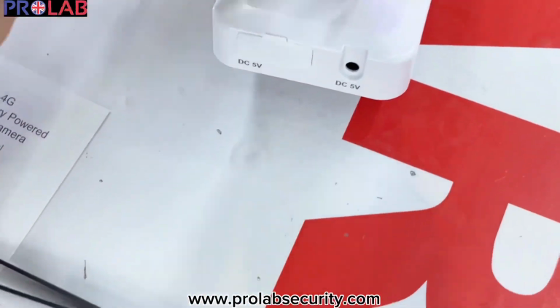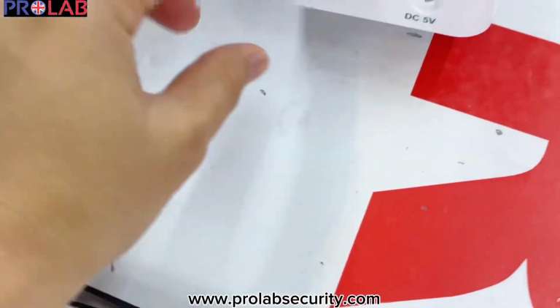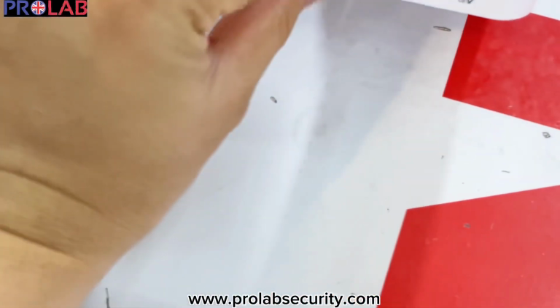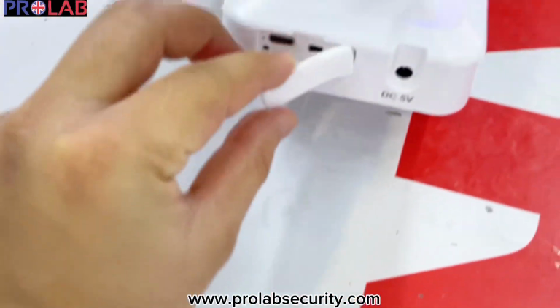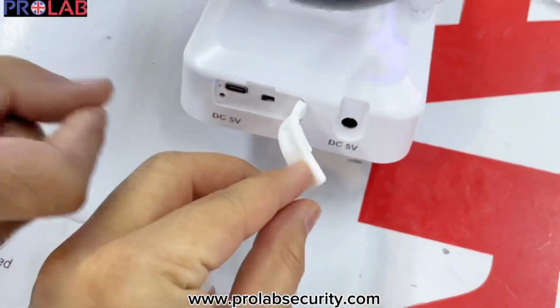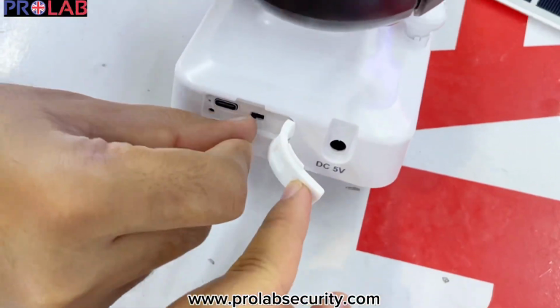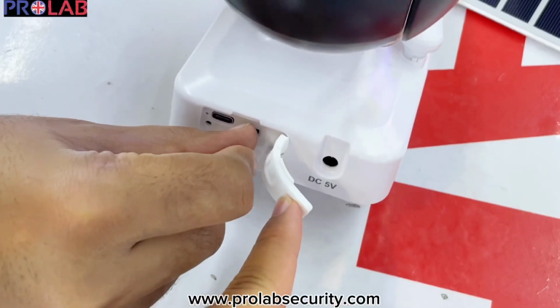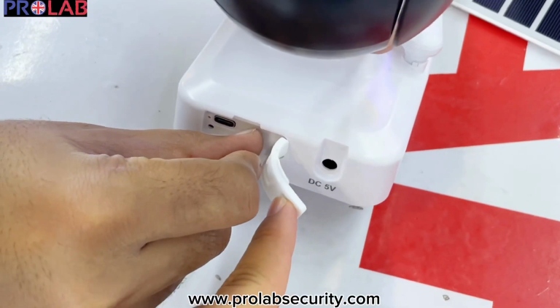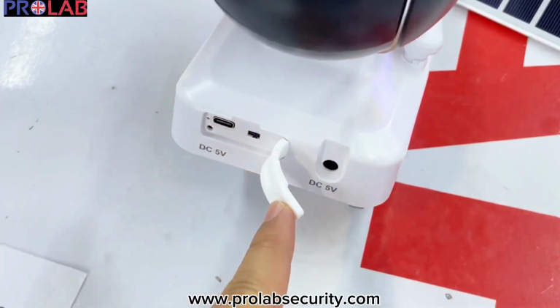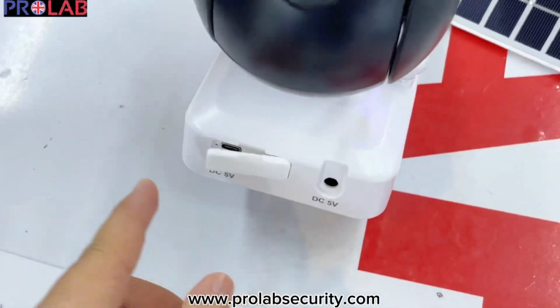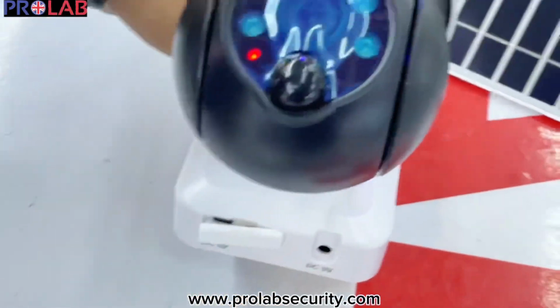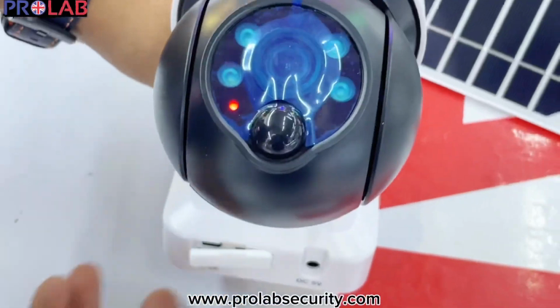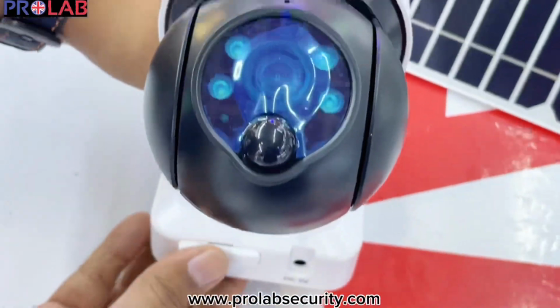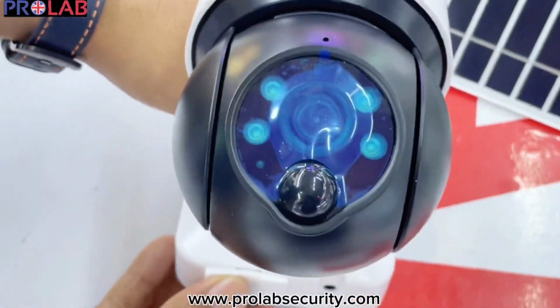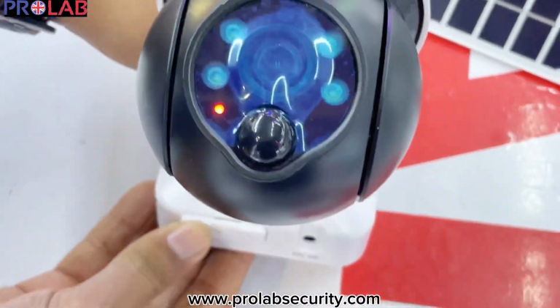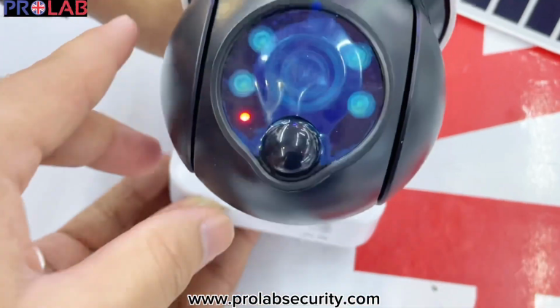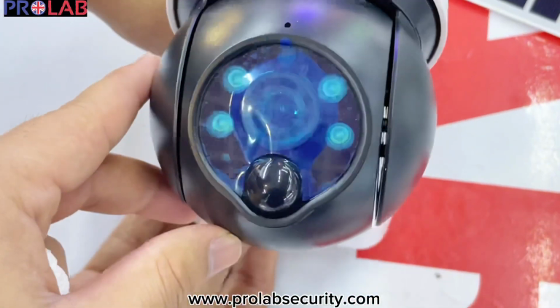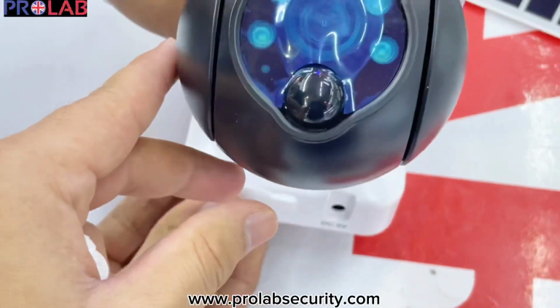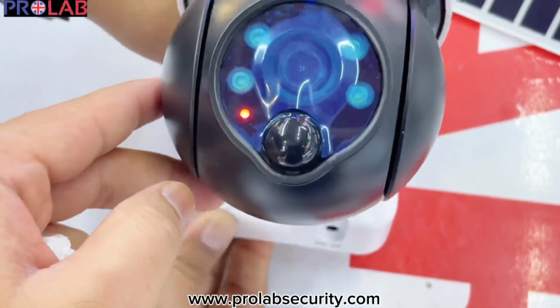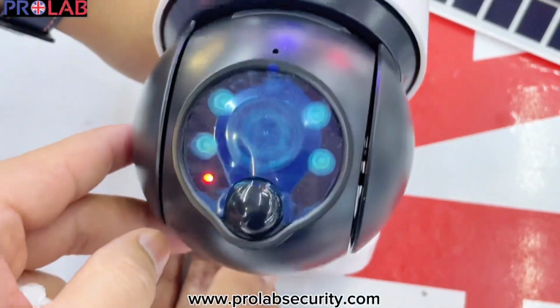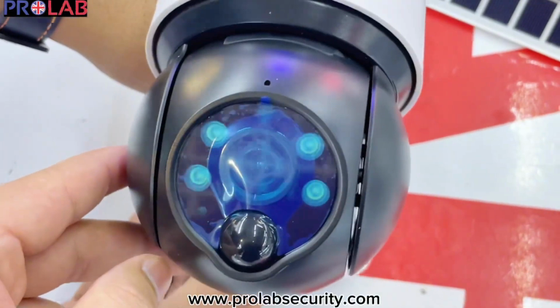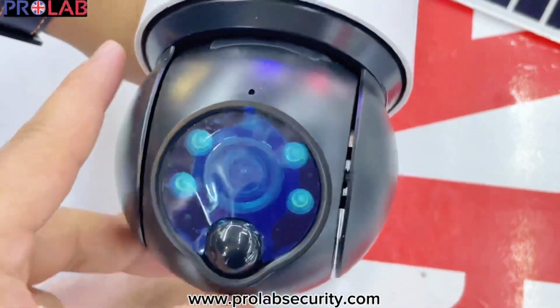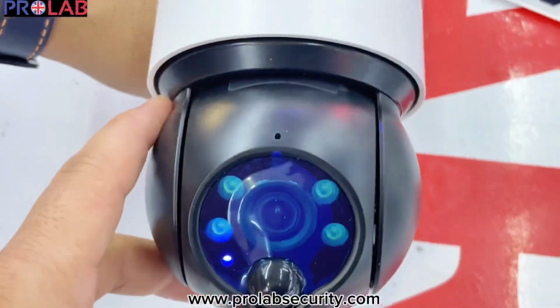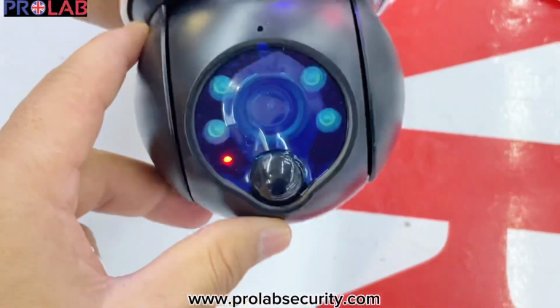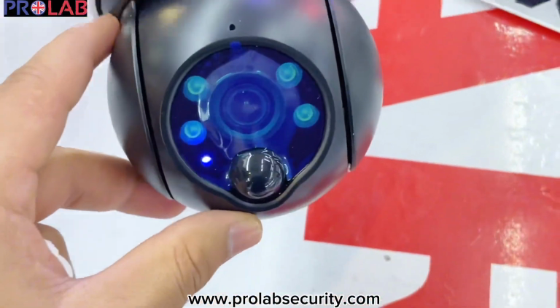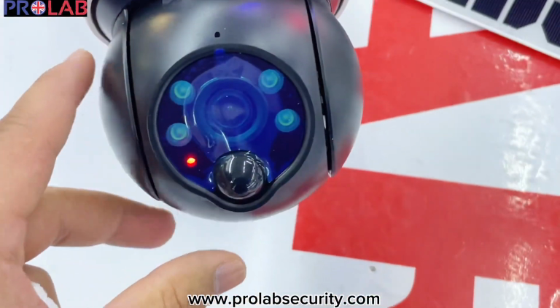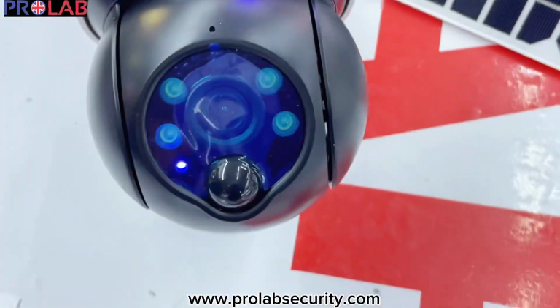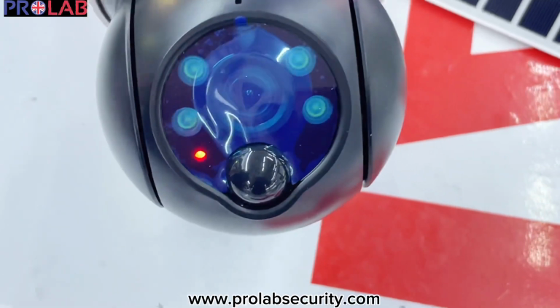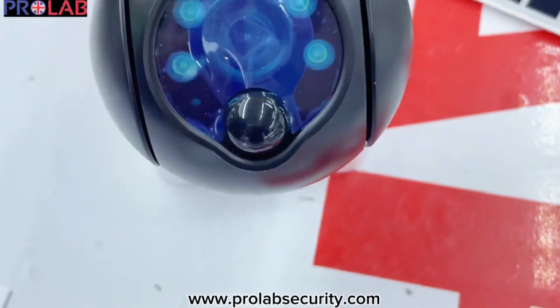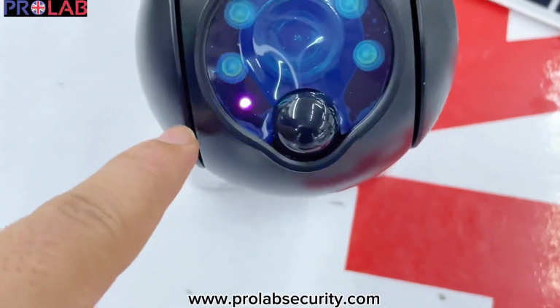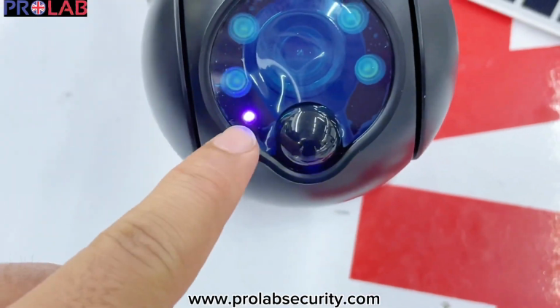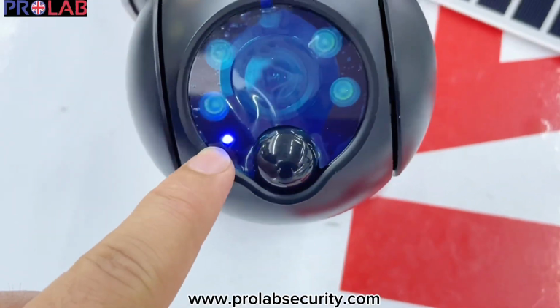Now we will turn on the camera. When you turn on the camera, you will see there is a red and blue indication. You need to wait until this light becomes blue.